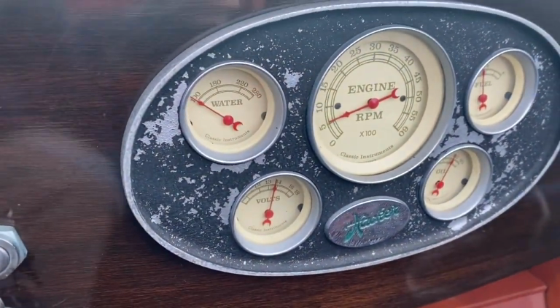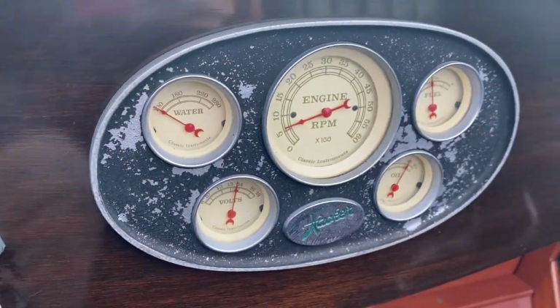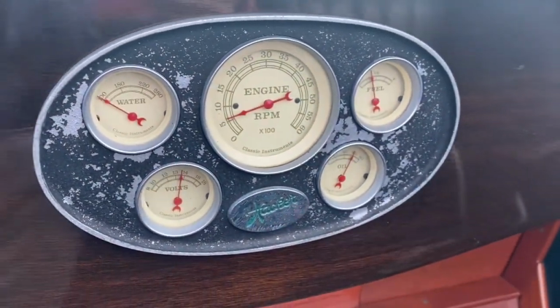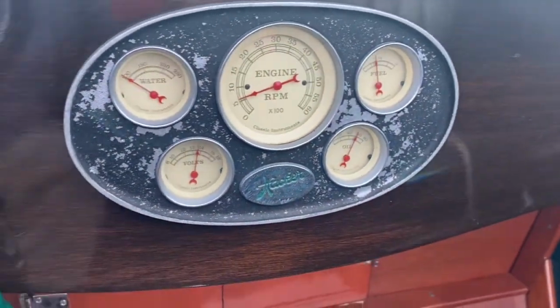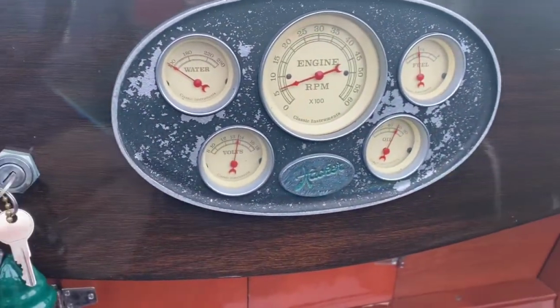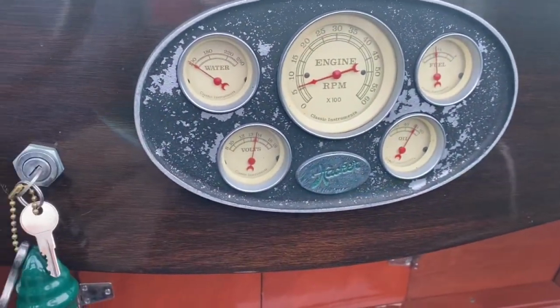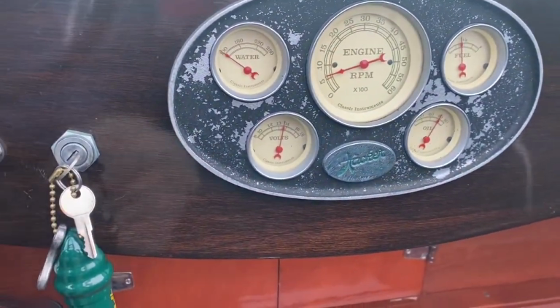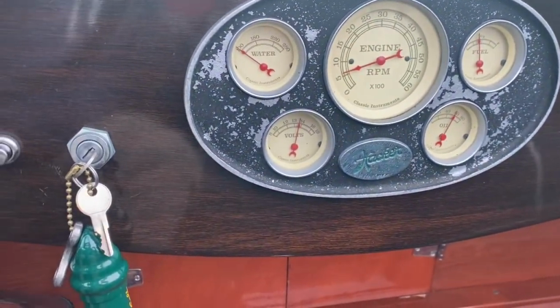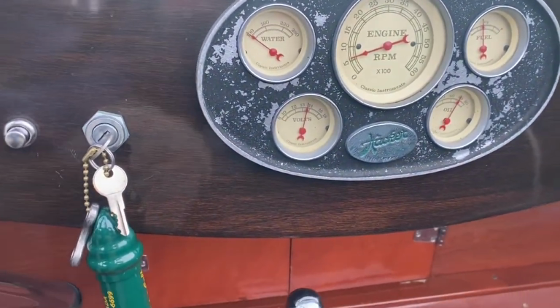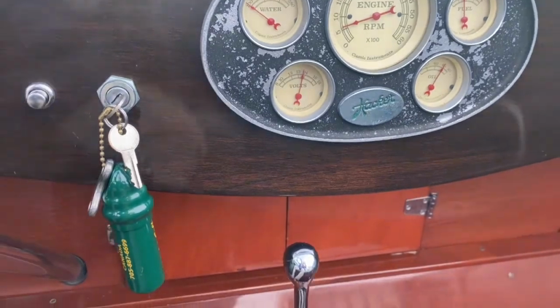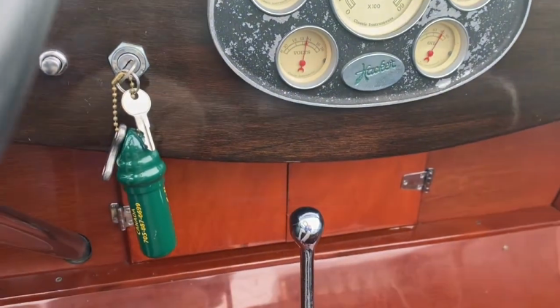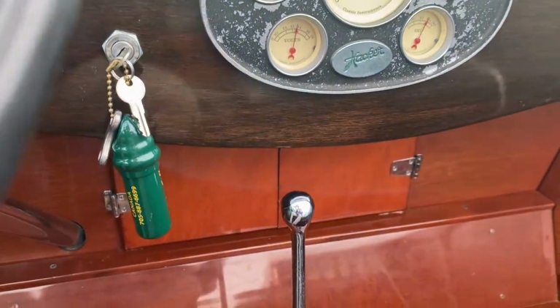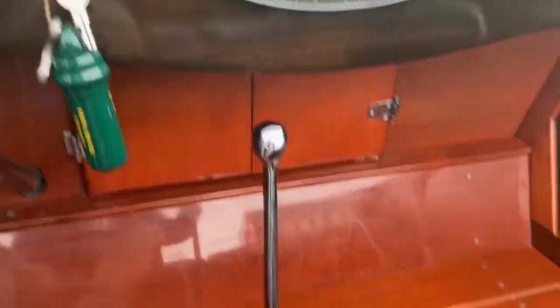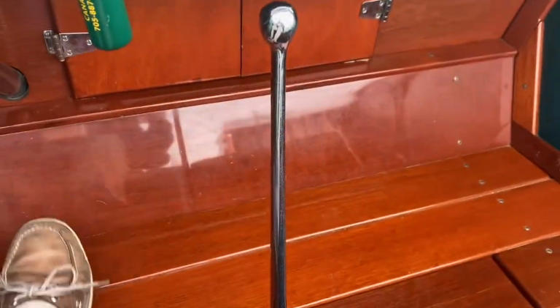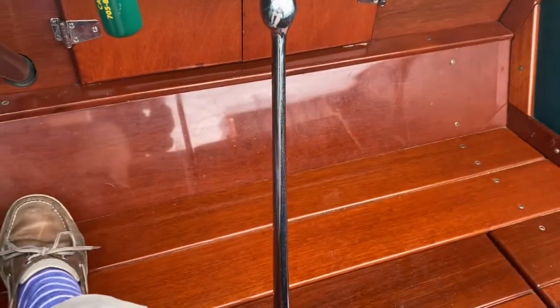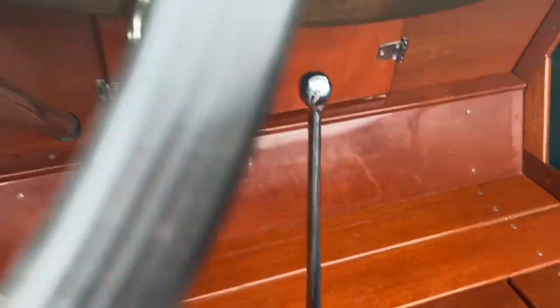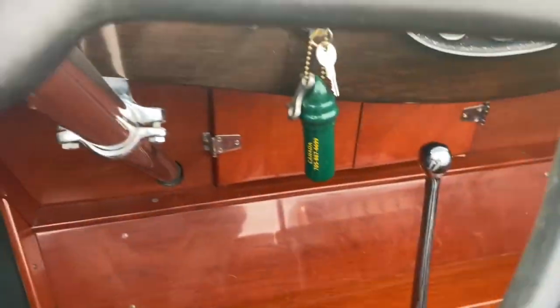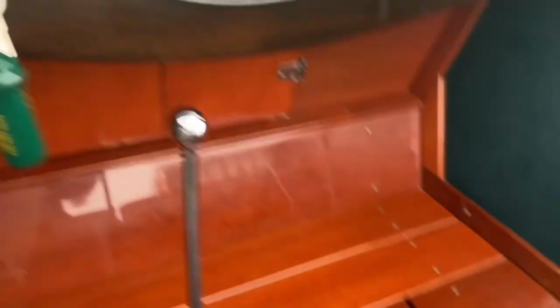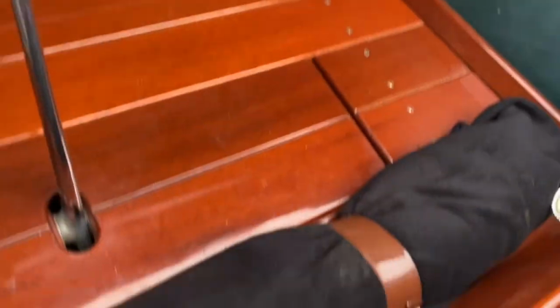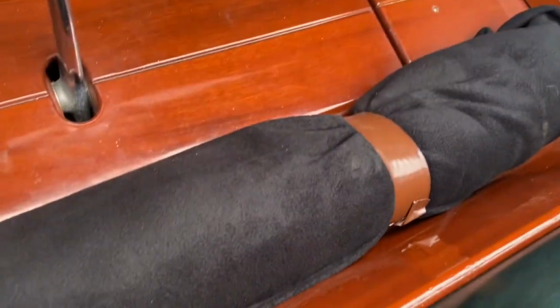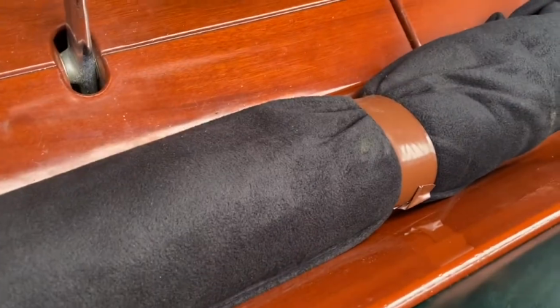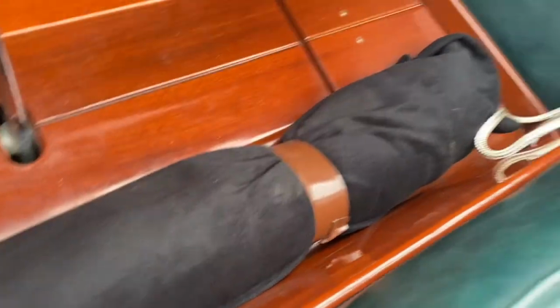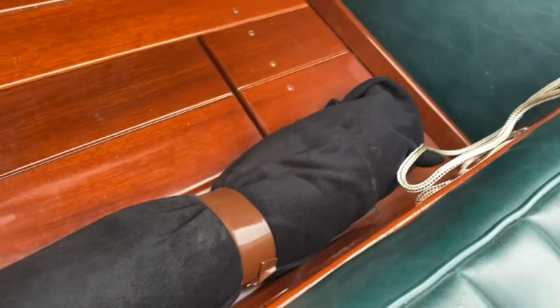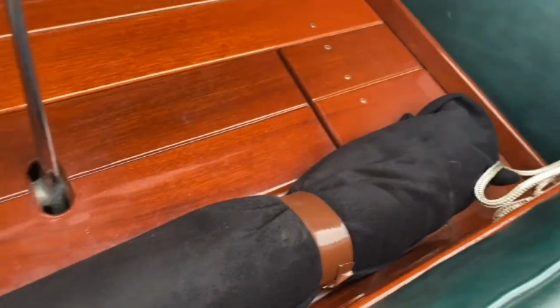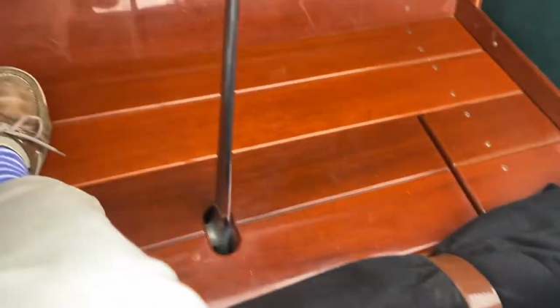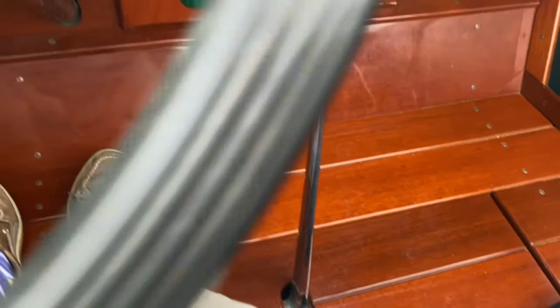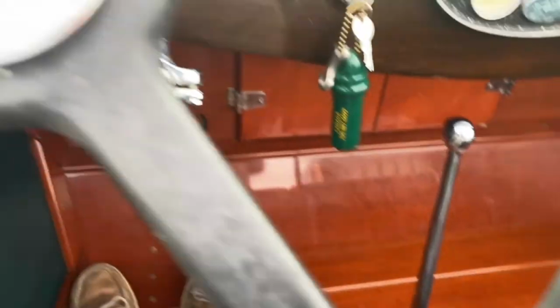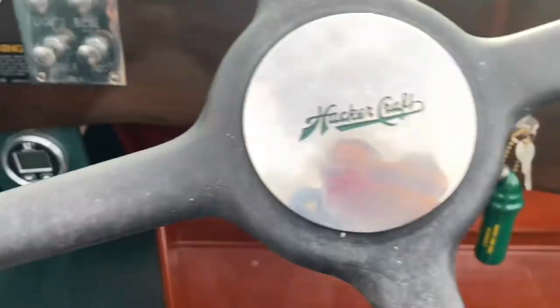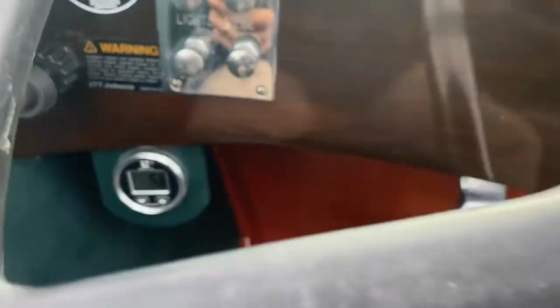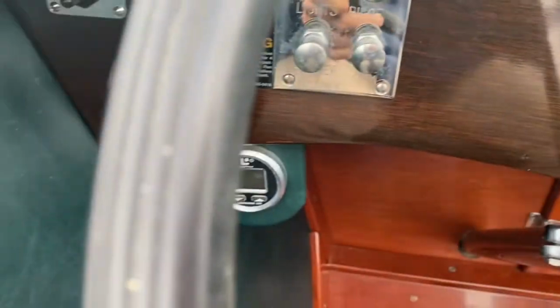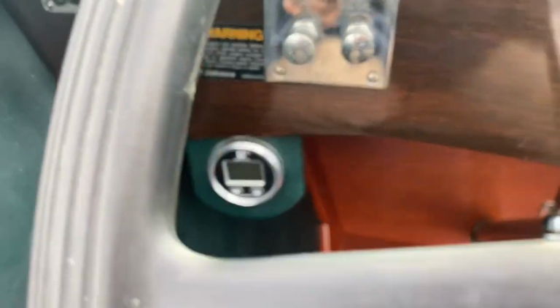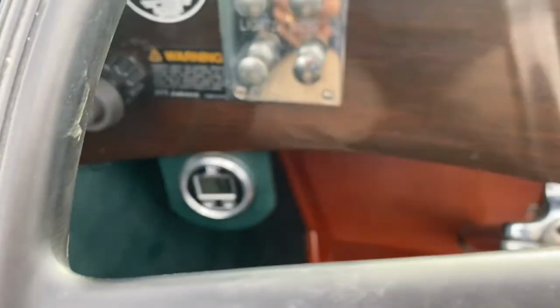Water temperature, RPMs, fuel, volts, oil pressure's good. It's got the floor shifter. It's still got the flag poles all wrapped up from shipping. Depth finder.